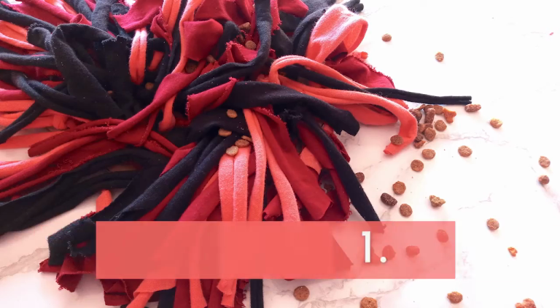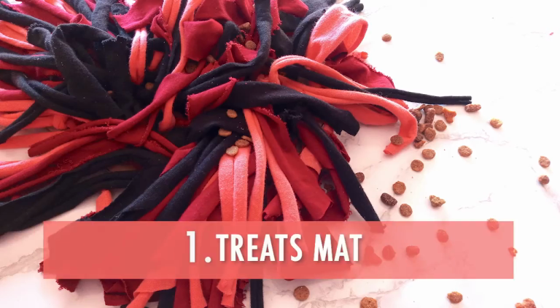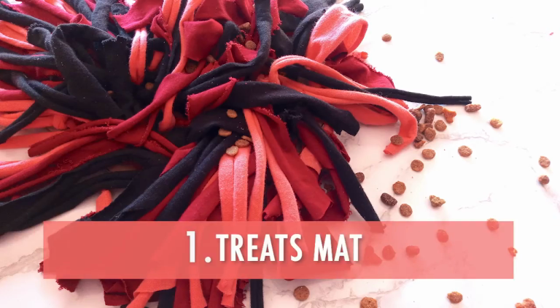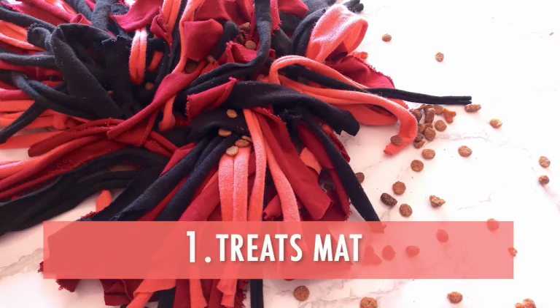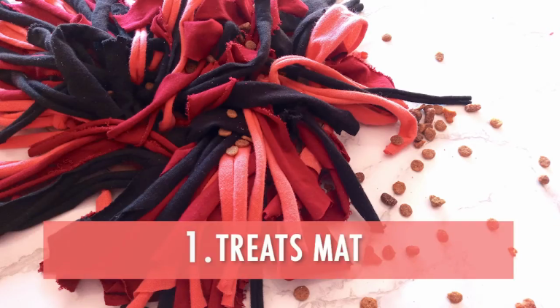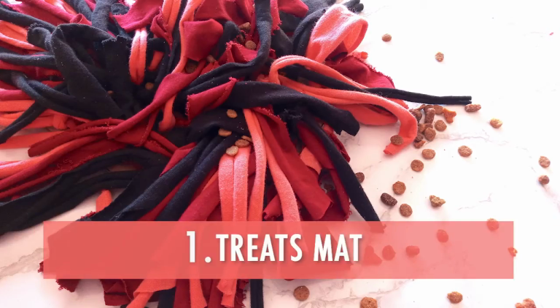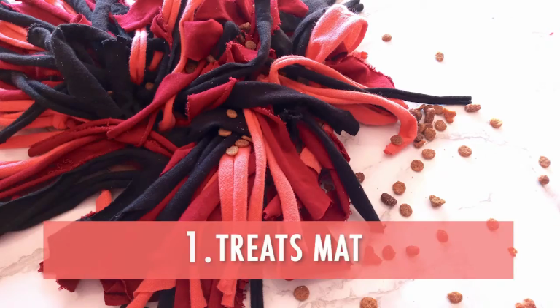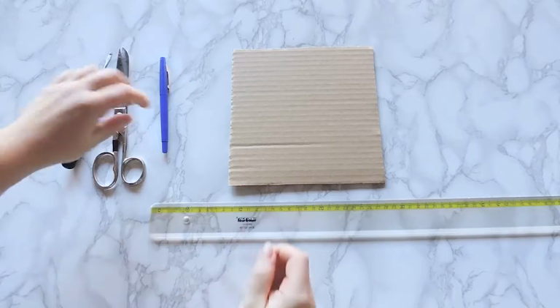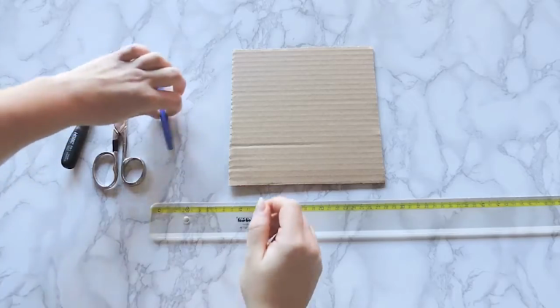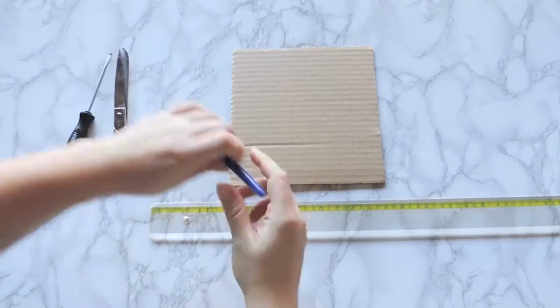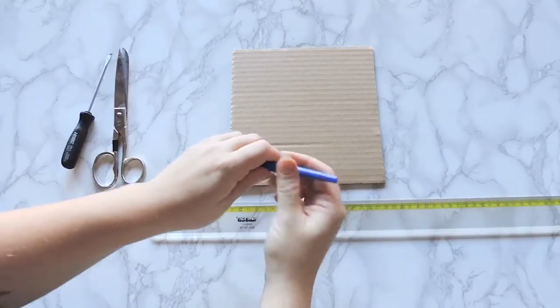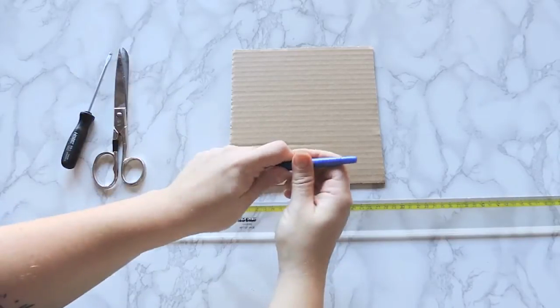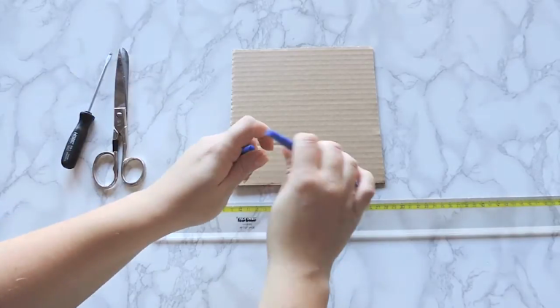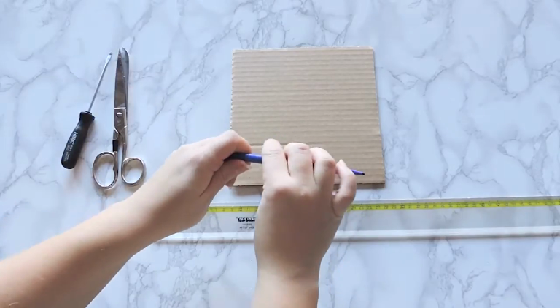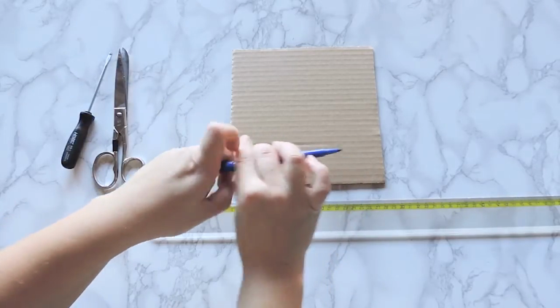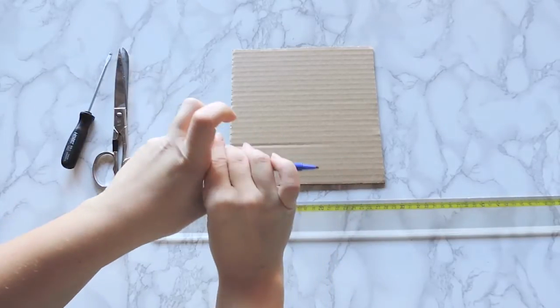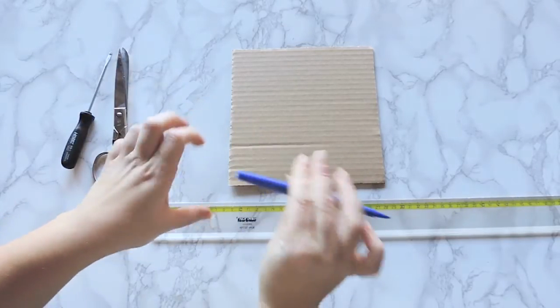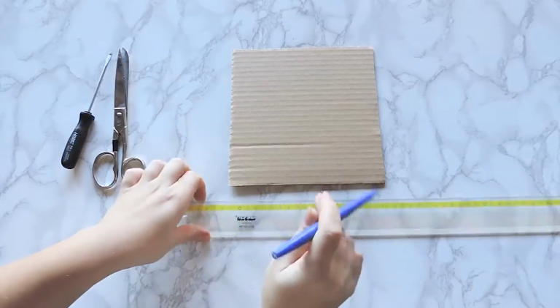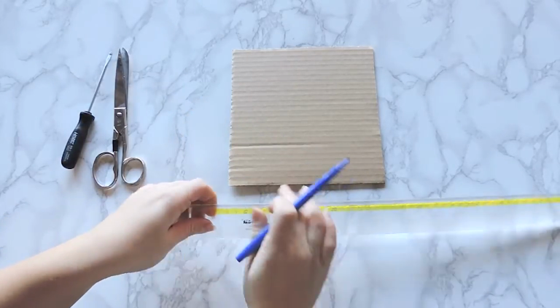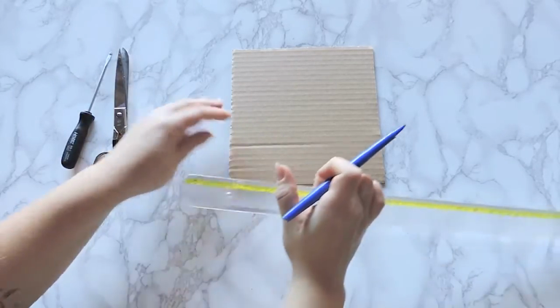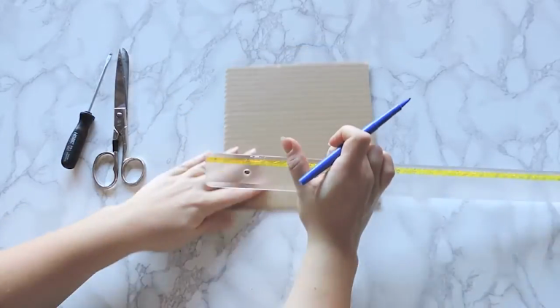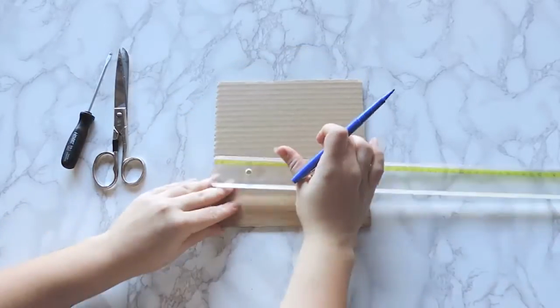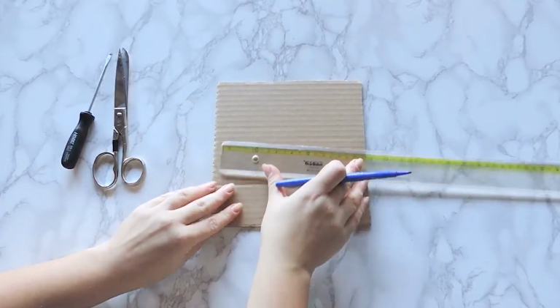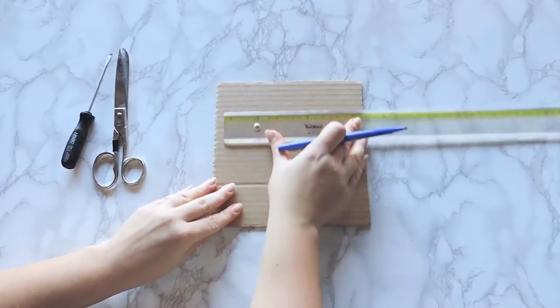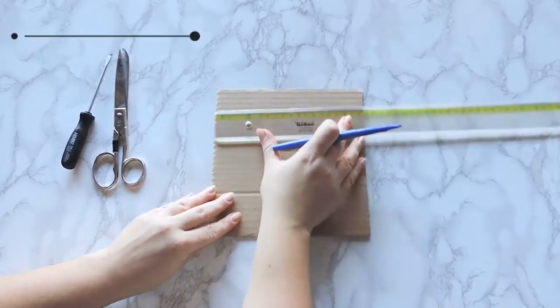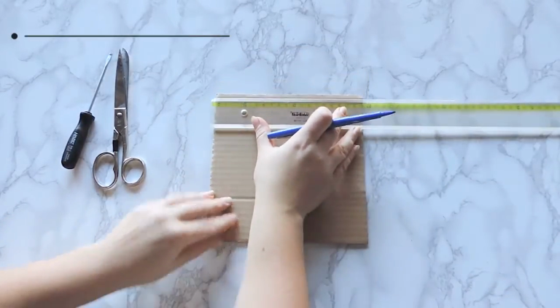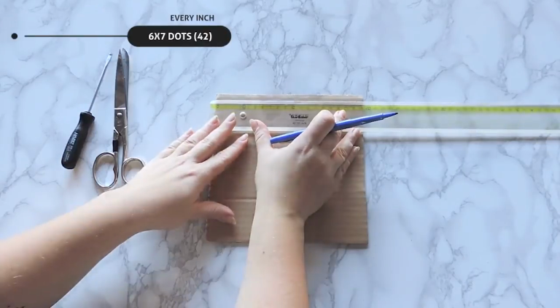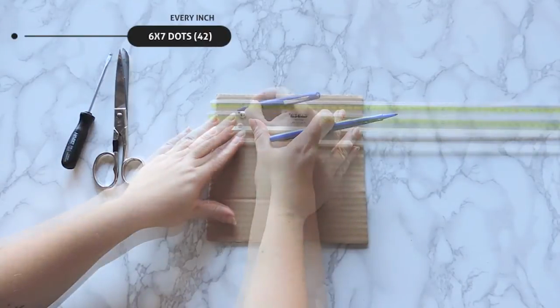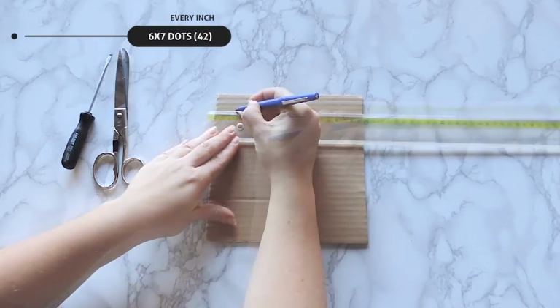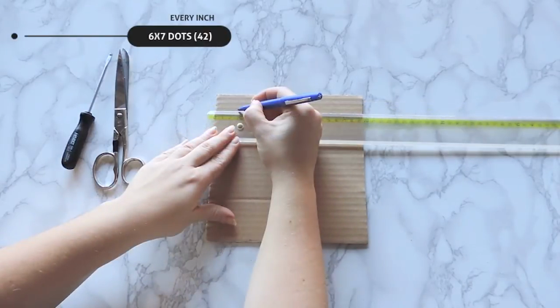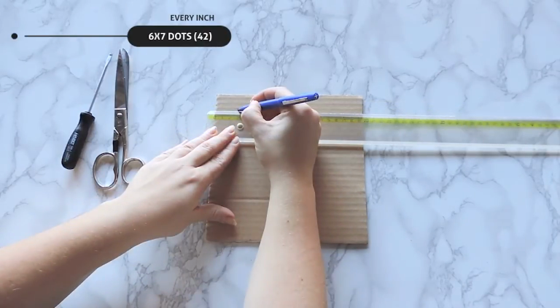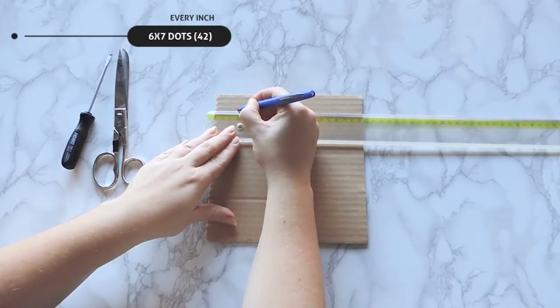1. Treats Mat: Take the piece of cardboard and use the ruler to mark a dot every 1 inch to draft the guiding lines. In total, the dots should be even numbers.